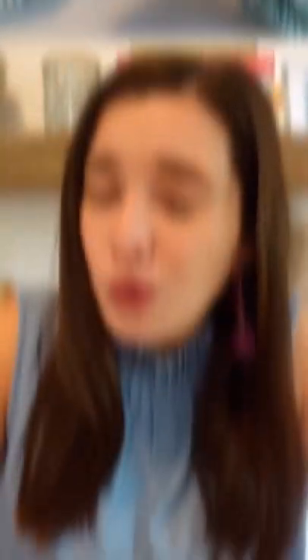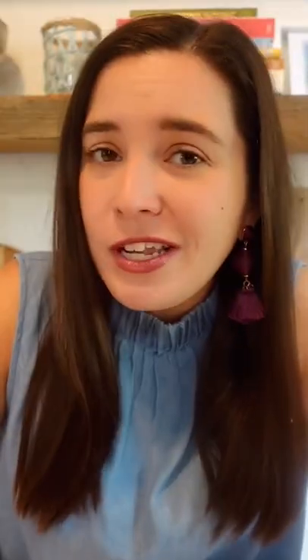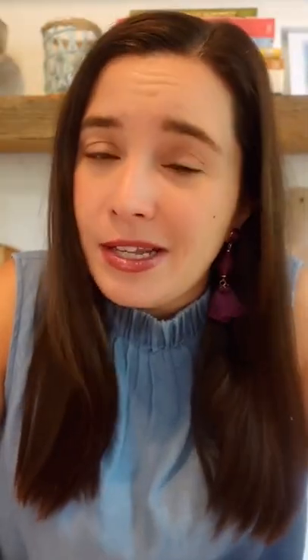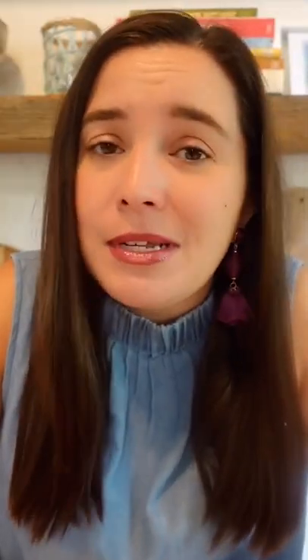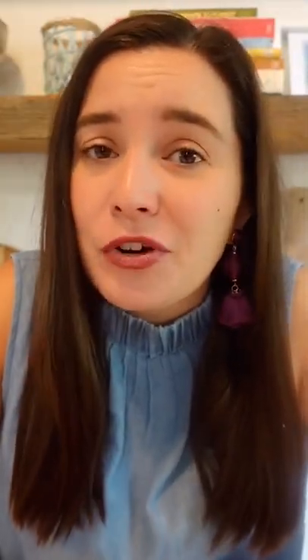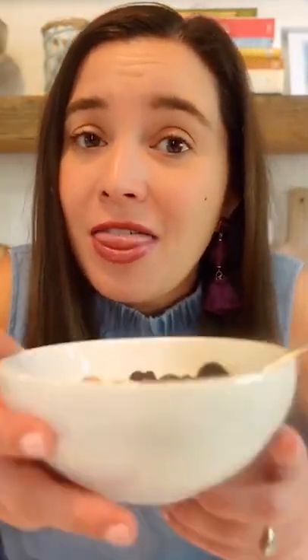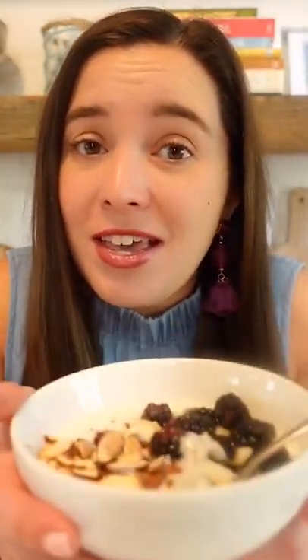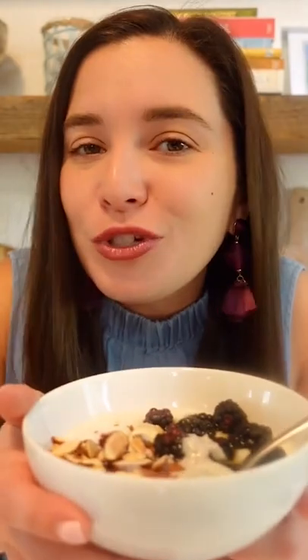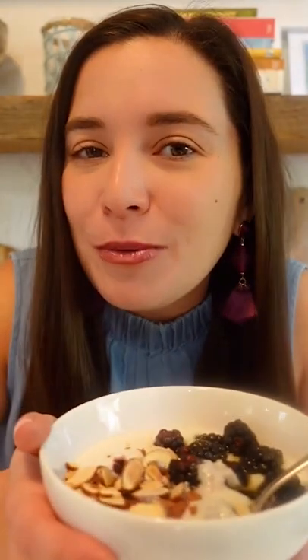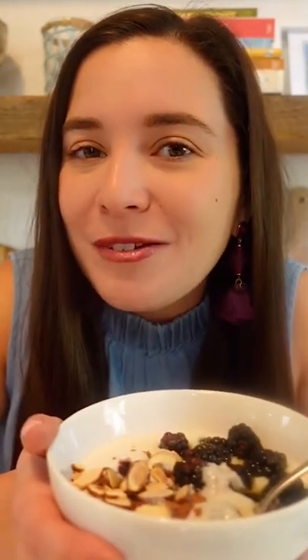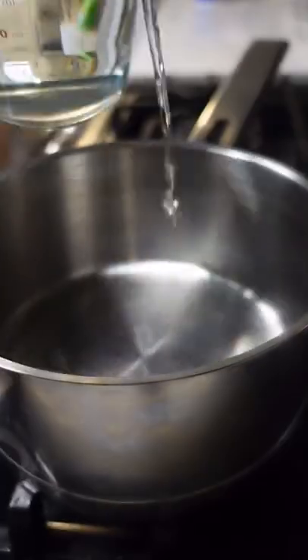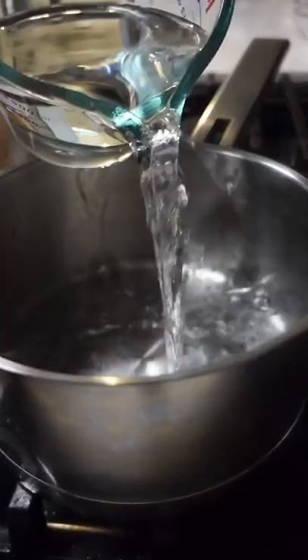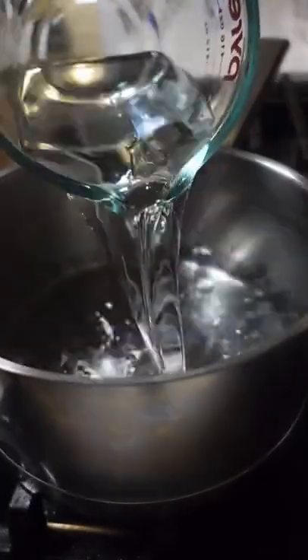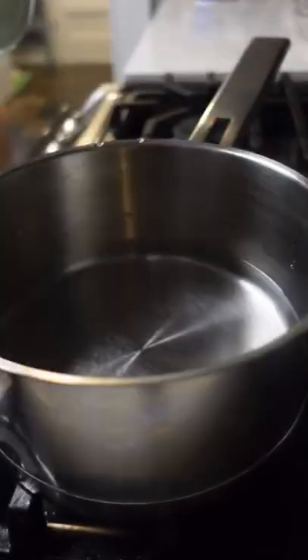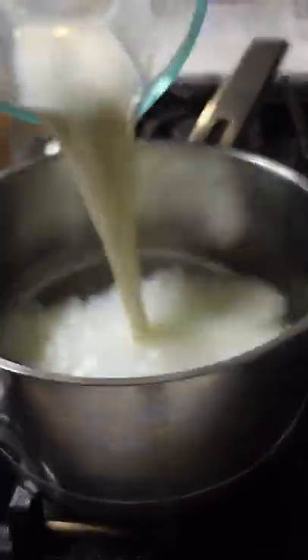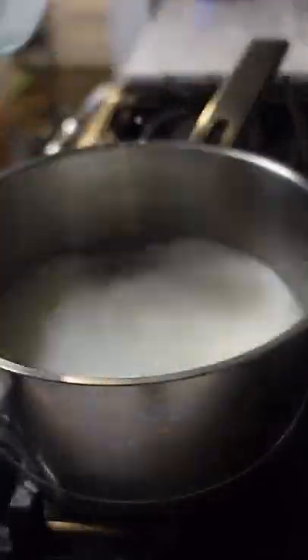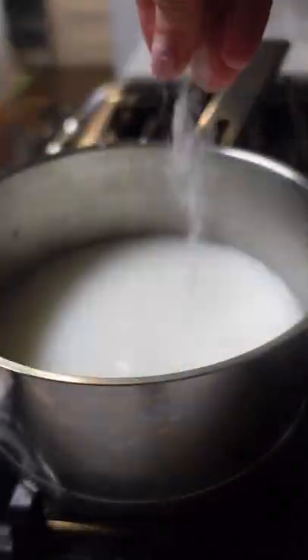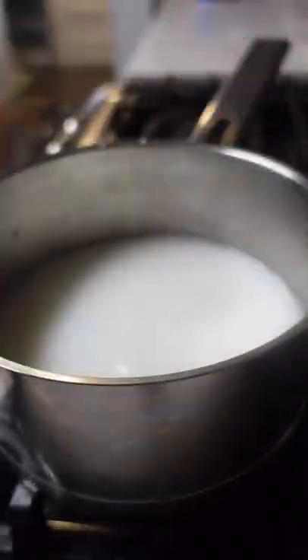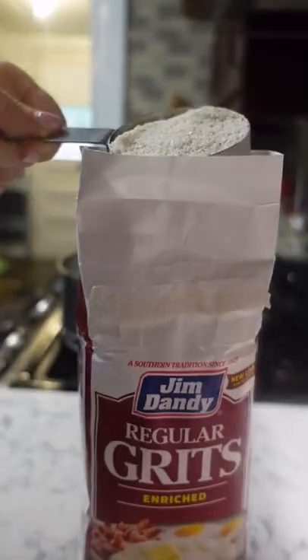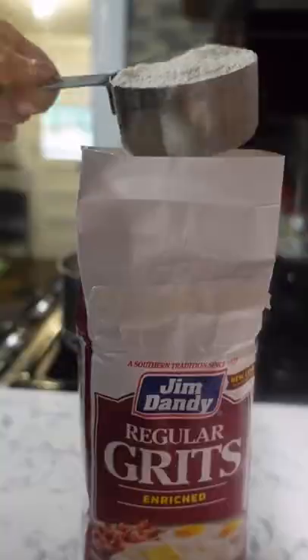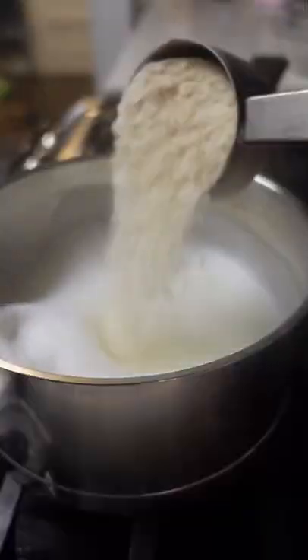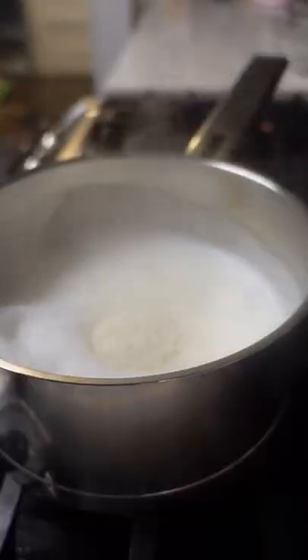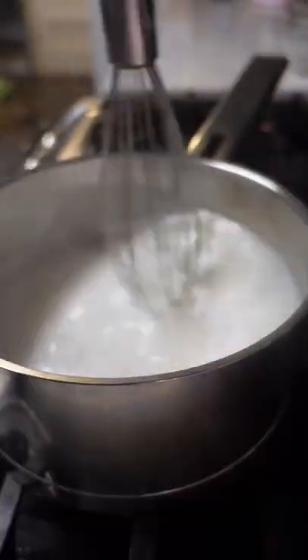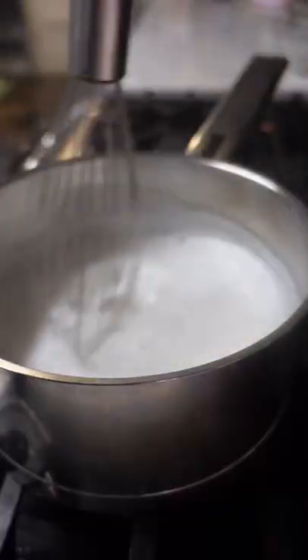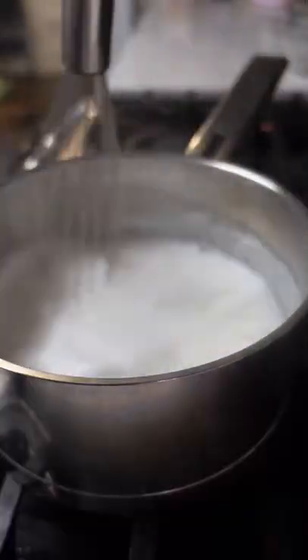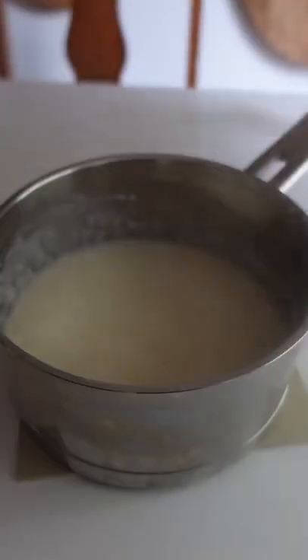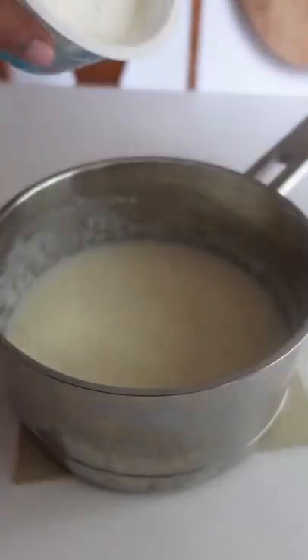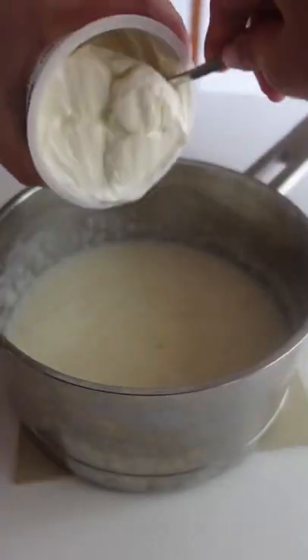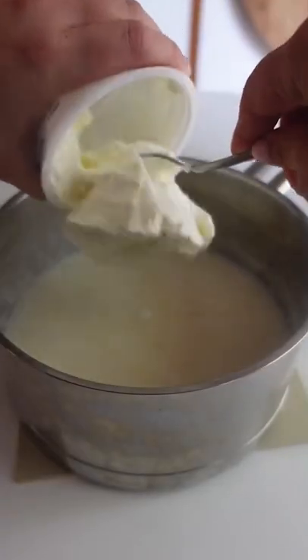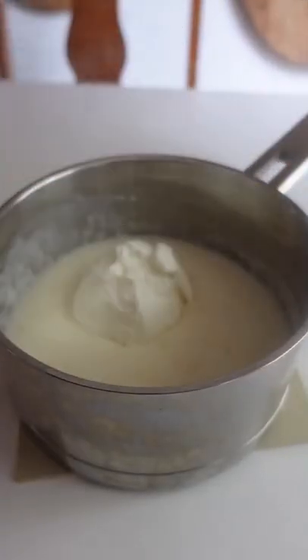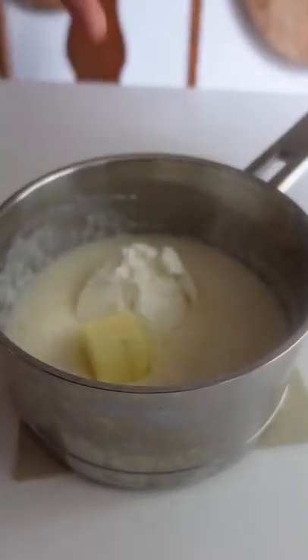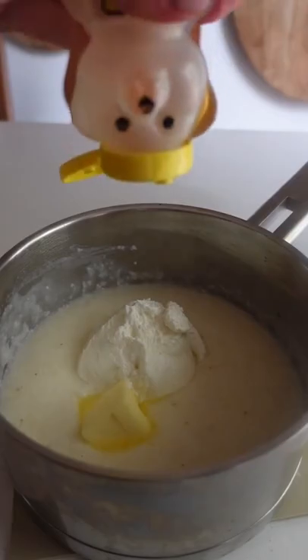Whoever said grits had to be savory? These will change your mind. In the south we like our grits cheesy and our oatmeal sweet, but this recipe changes the game. Cook one cup of regular grits with four cups of water and one cup of whole milk and some salt.